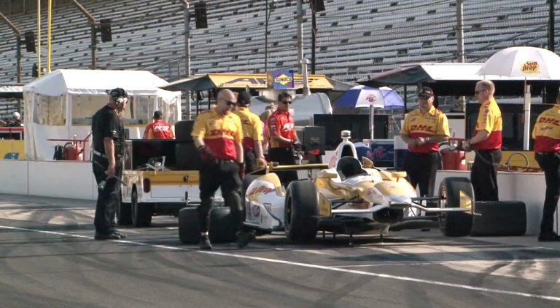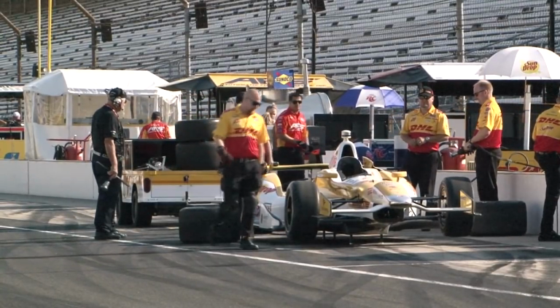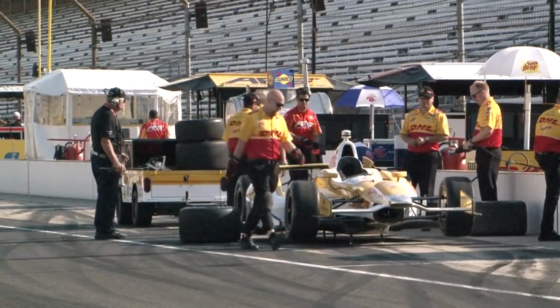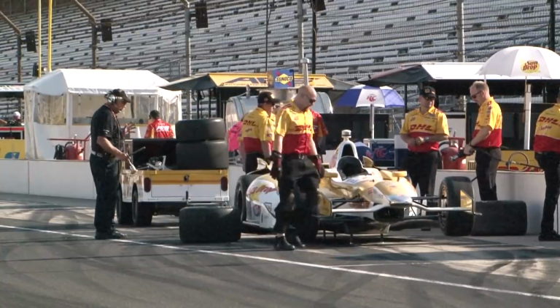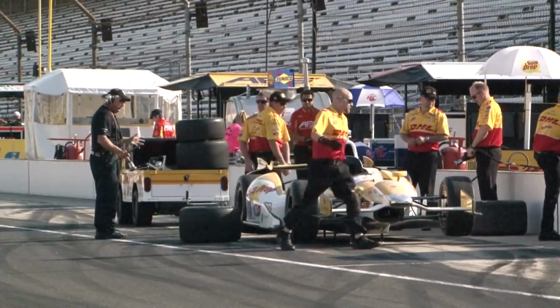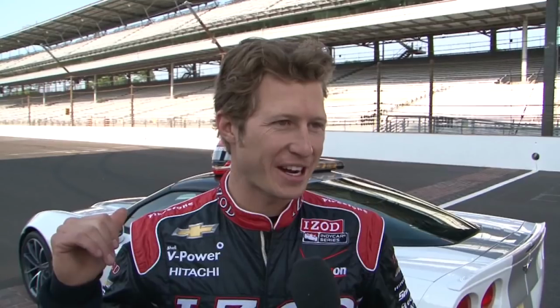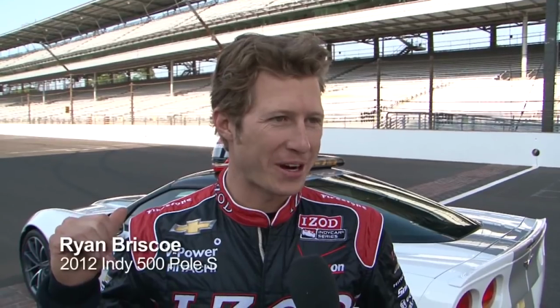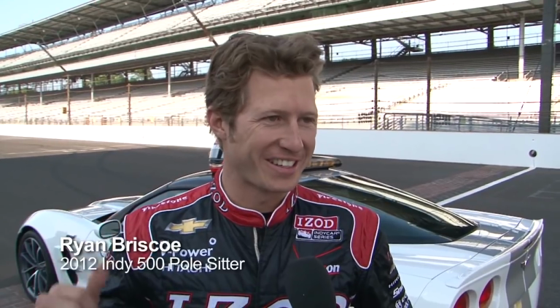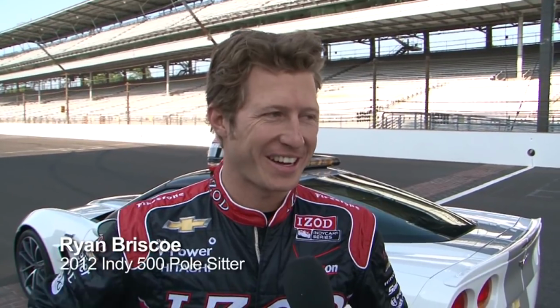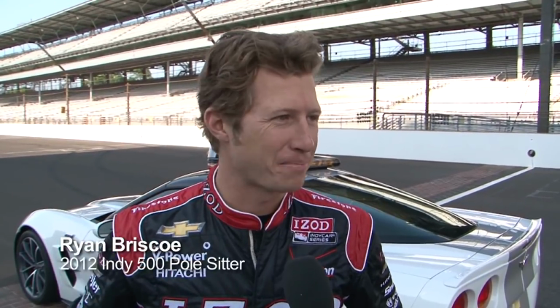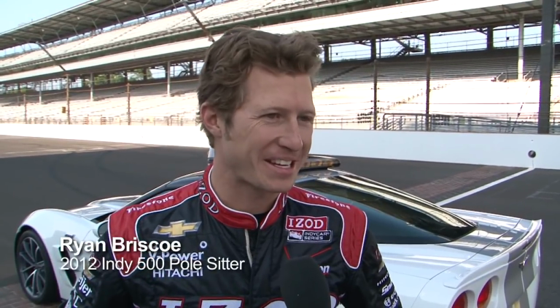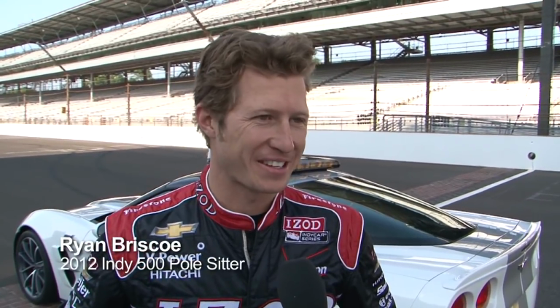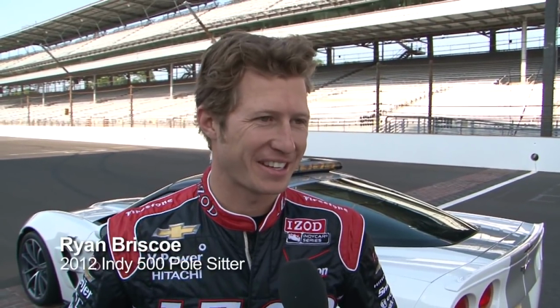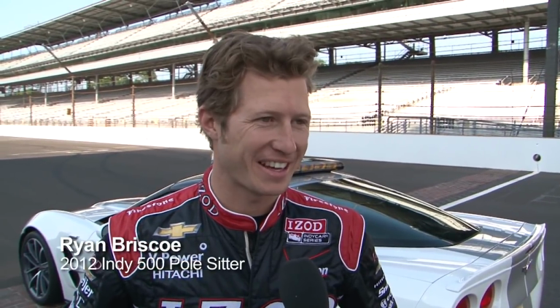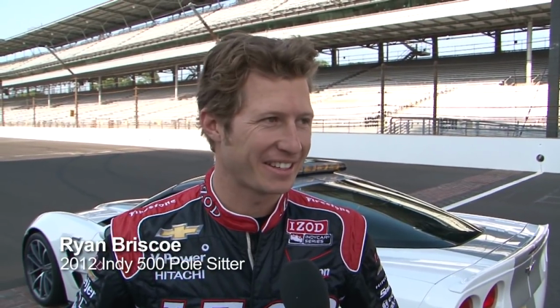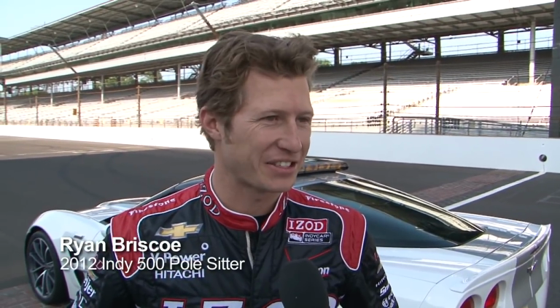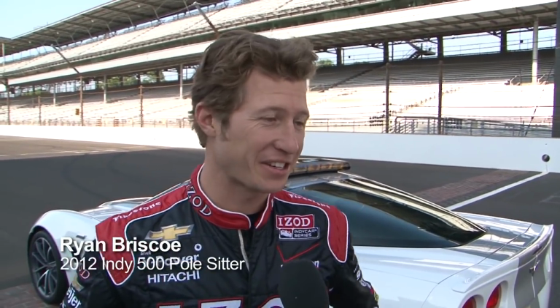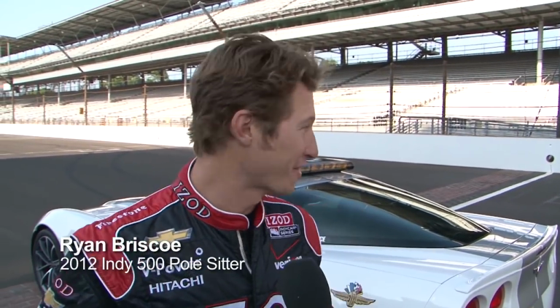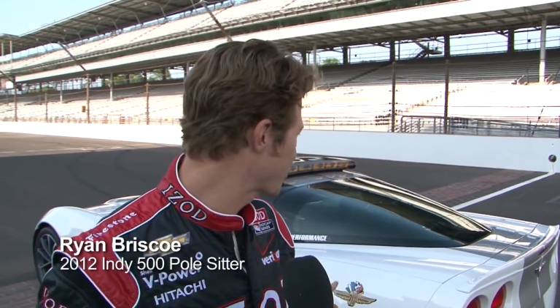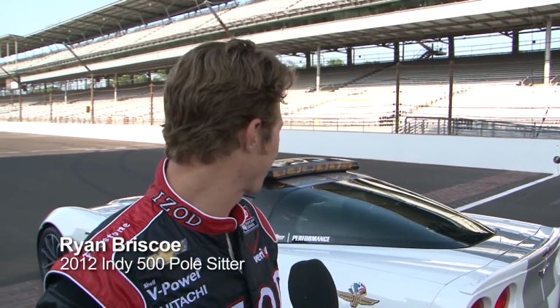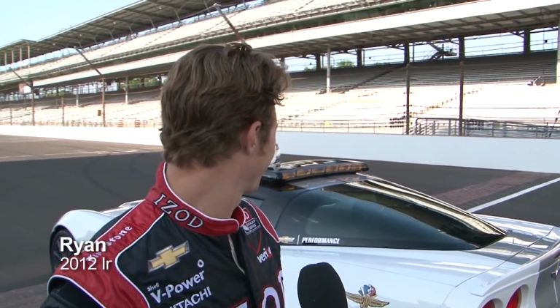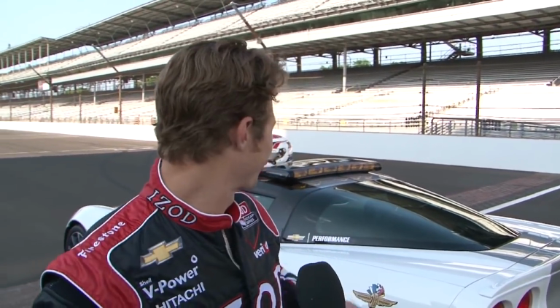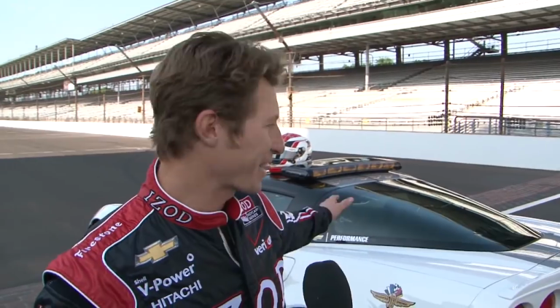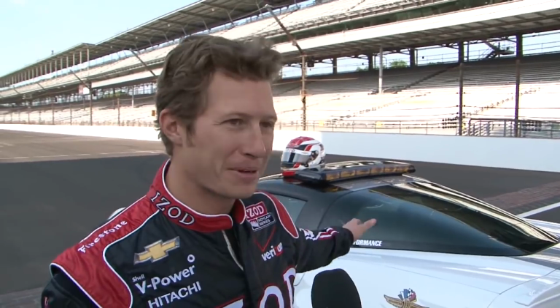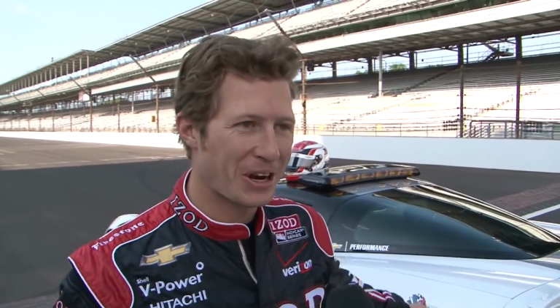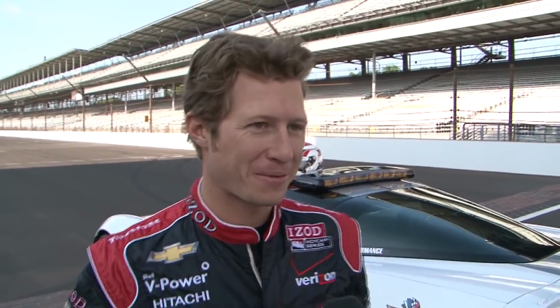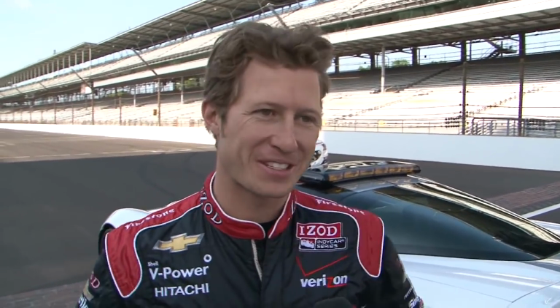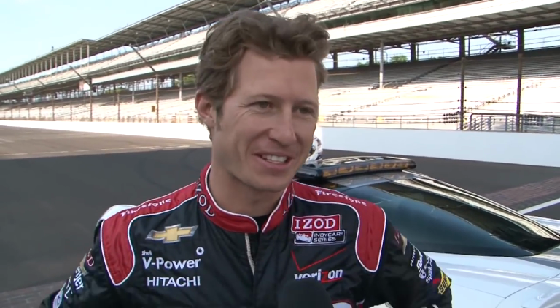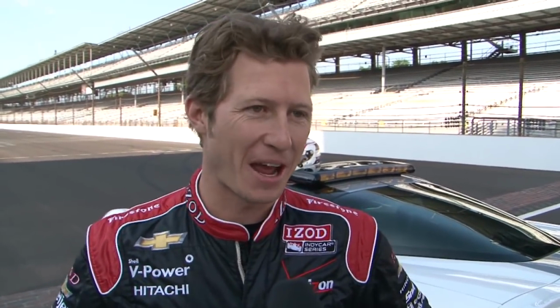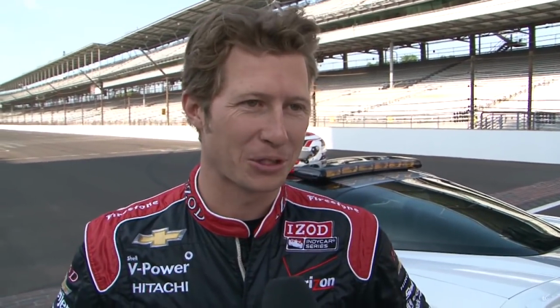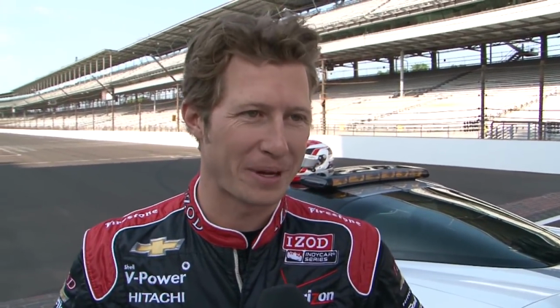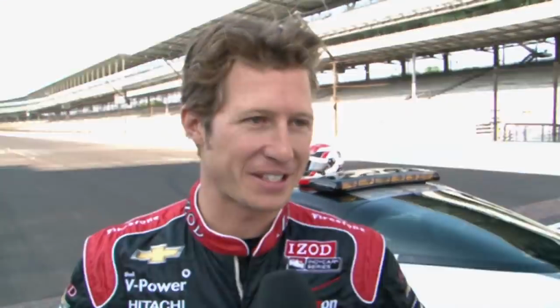We've got the Corvette ZR1 pace car this year — the 60th anniversary carbon top. This thing is an absolute beast.